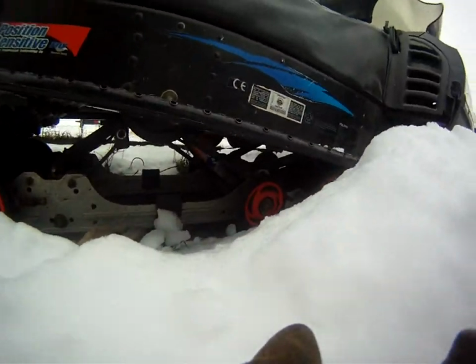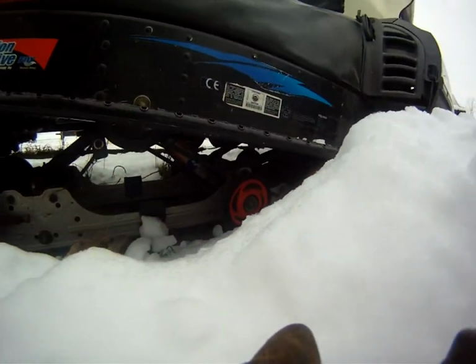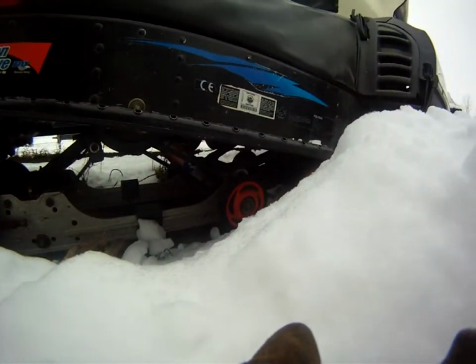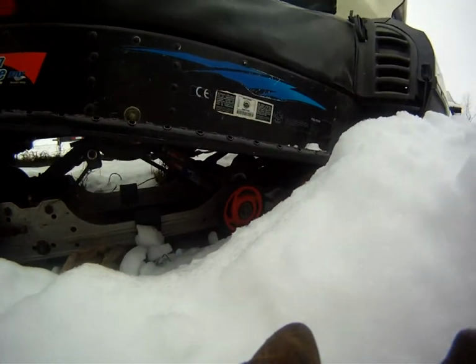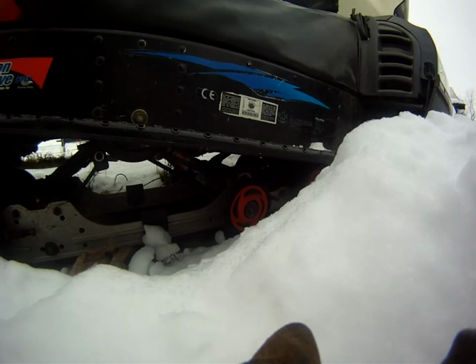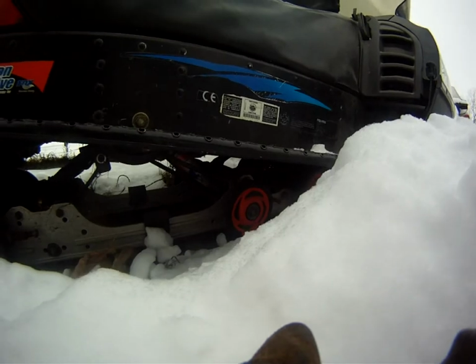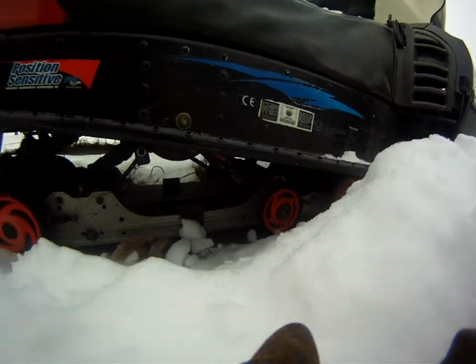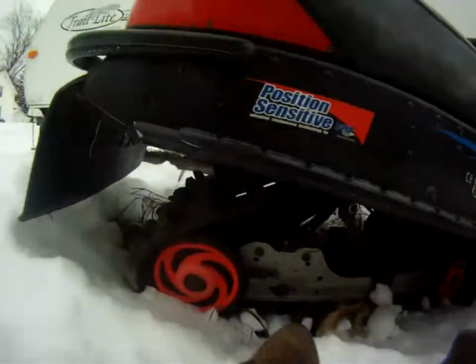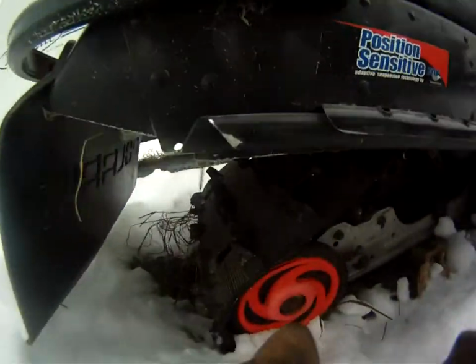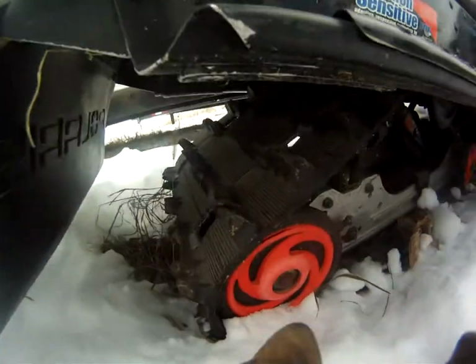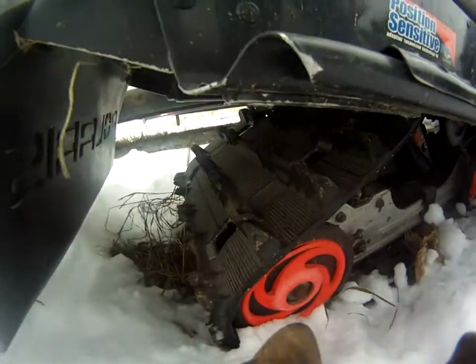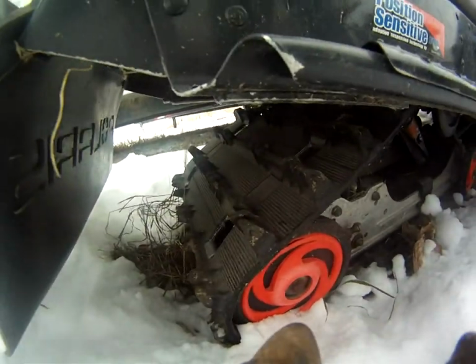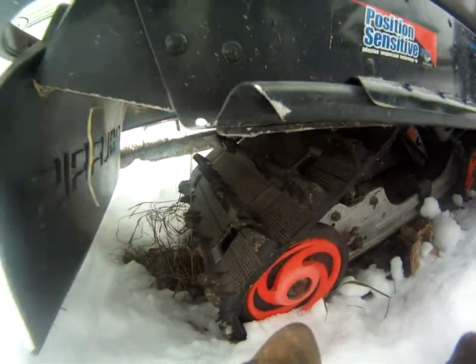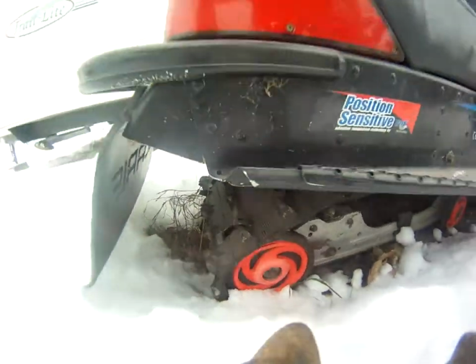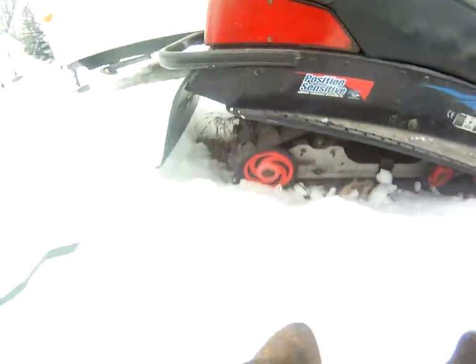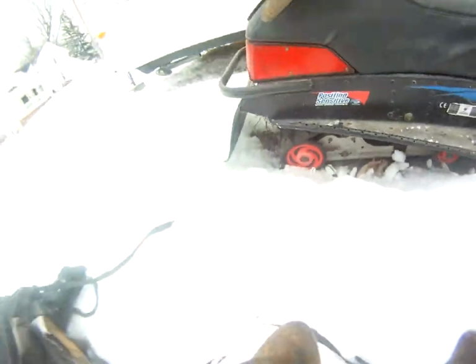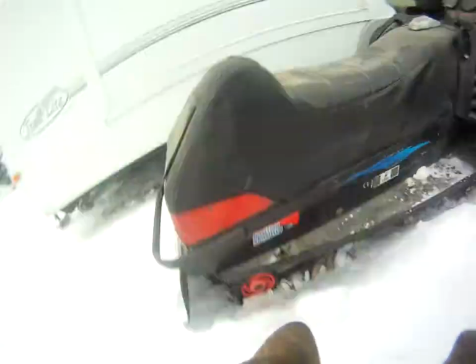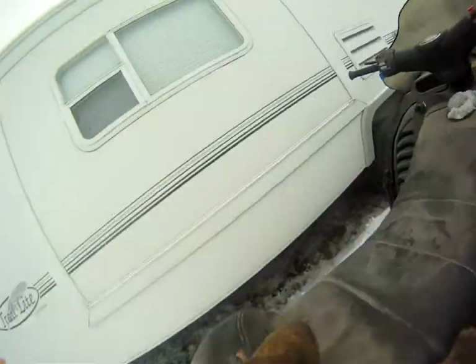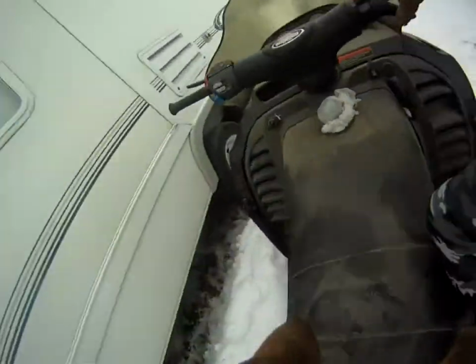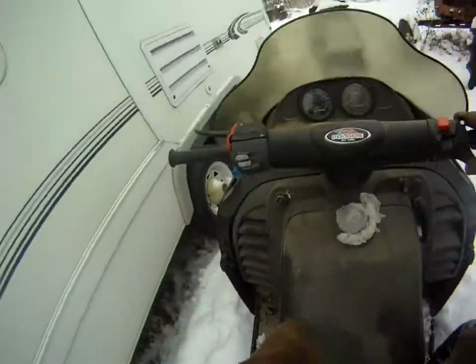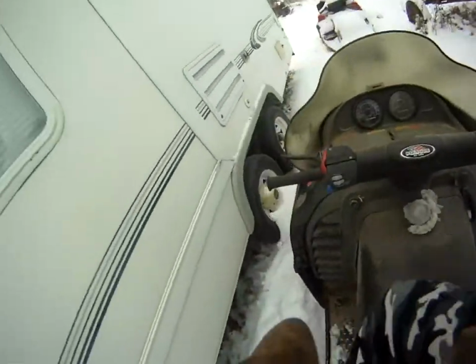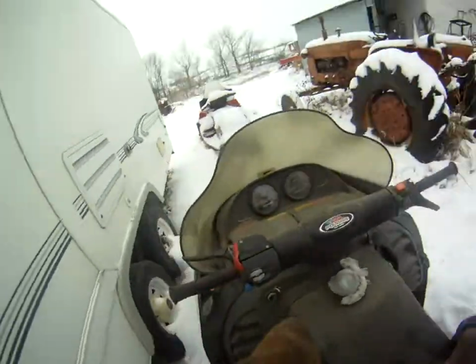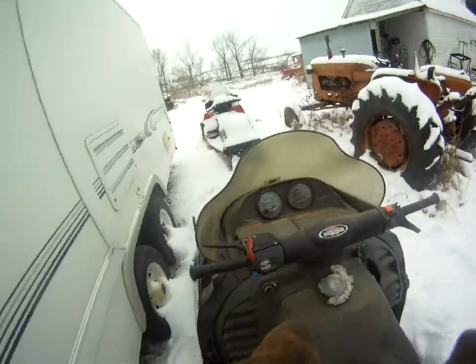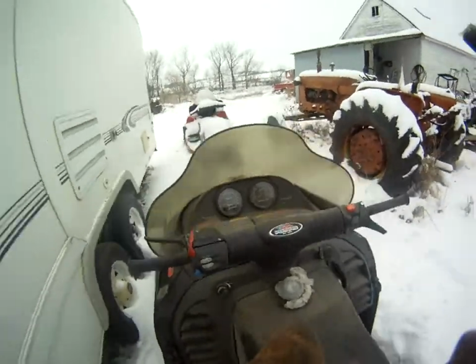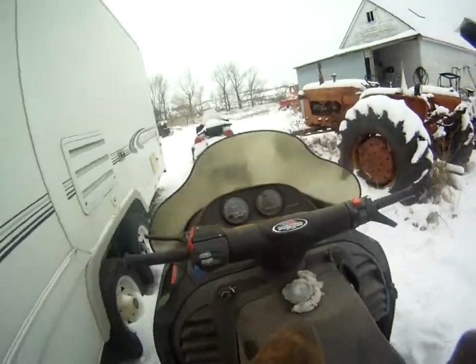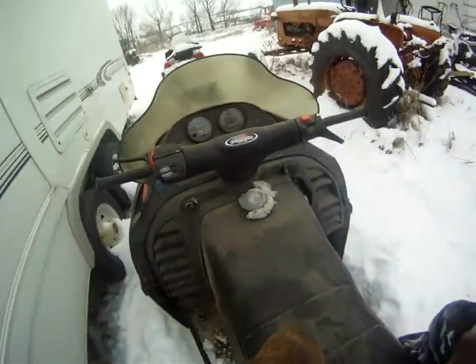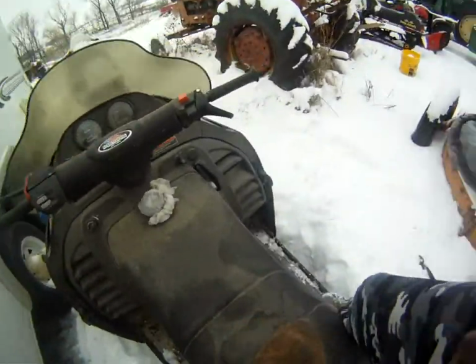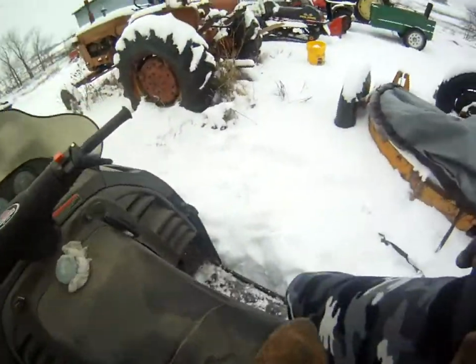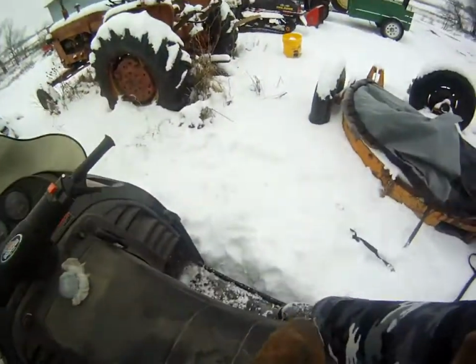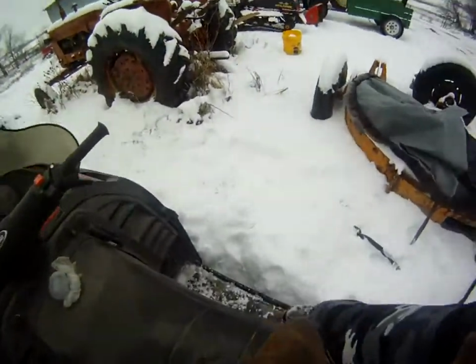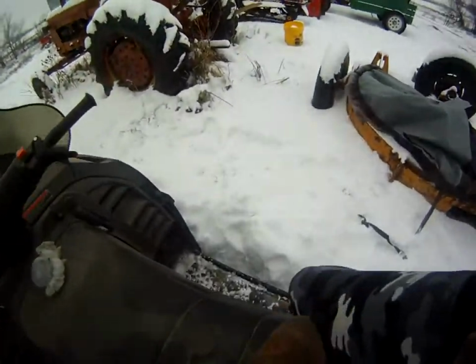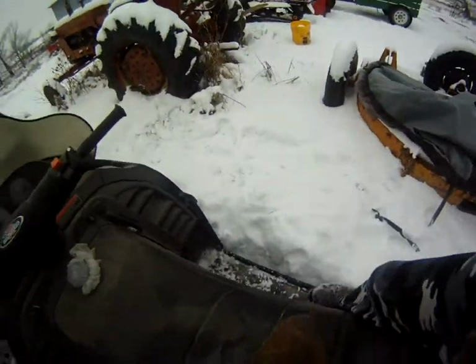I don't know if you guys can see that, but it has a rip saw track on it too. The suspension is pretty soft.